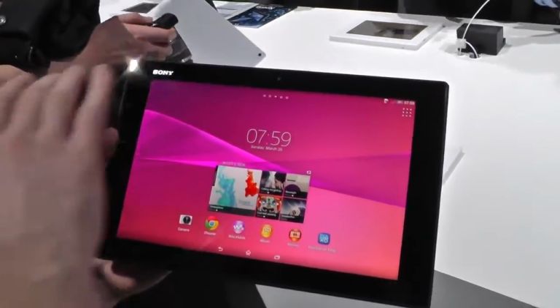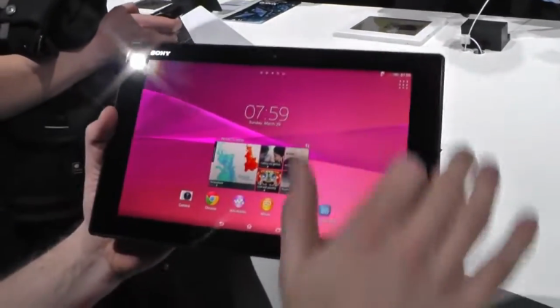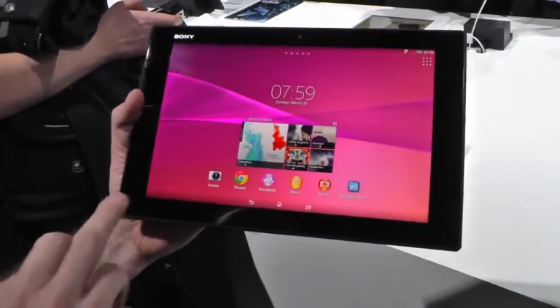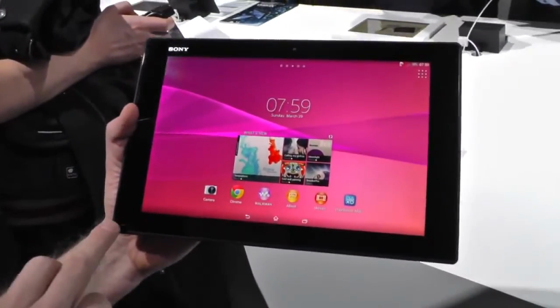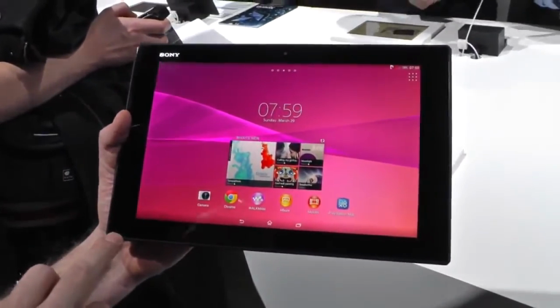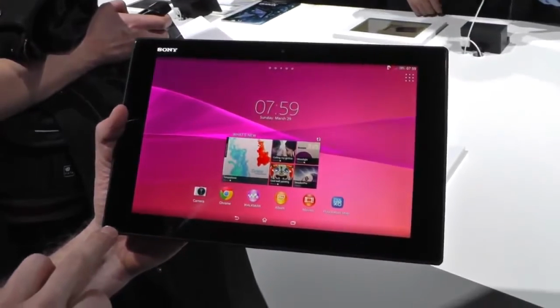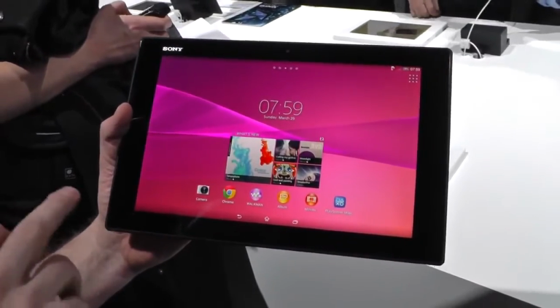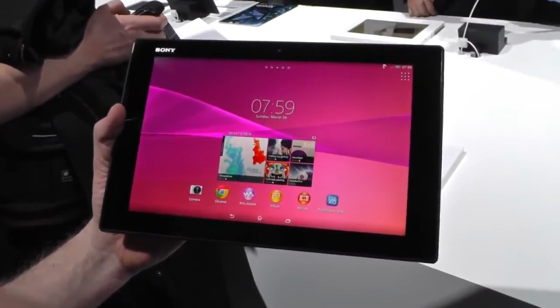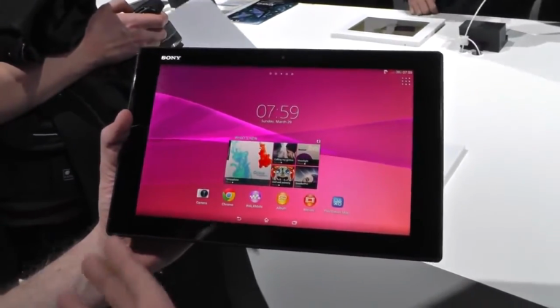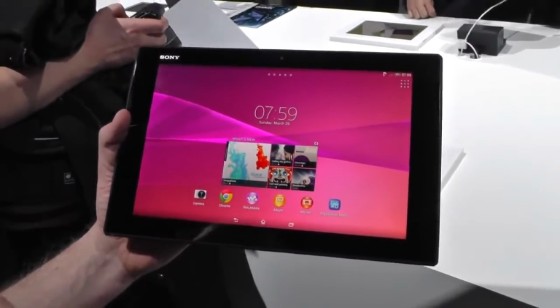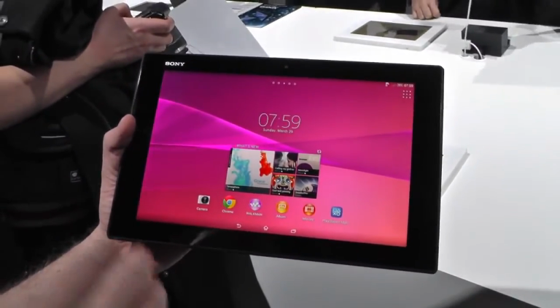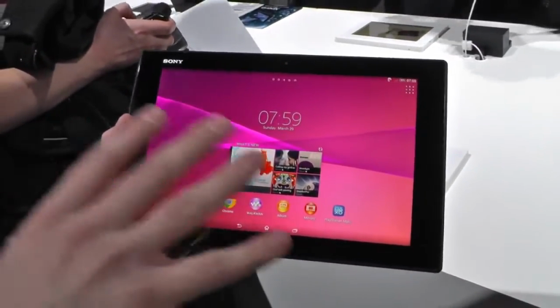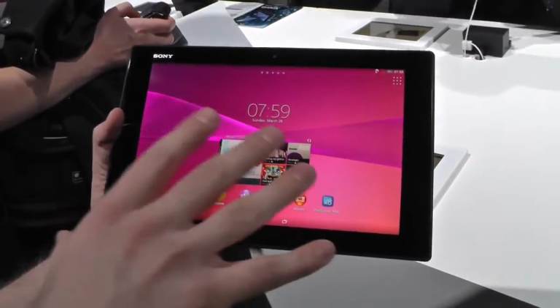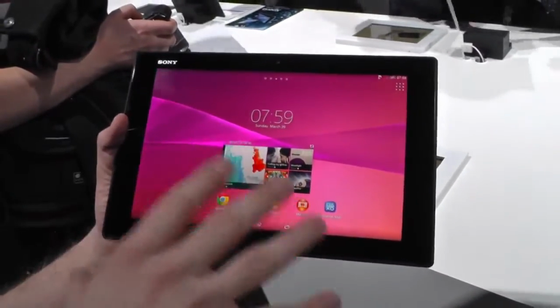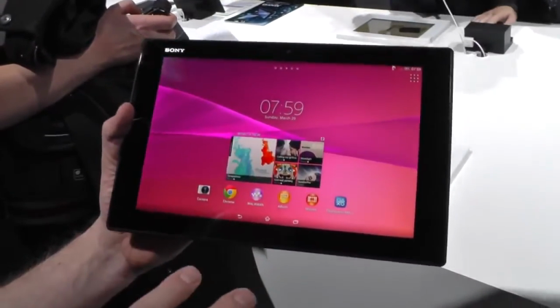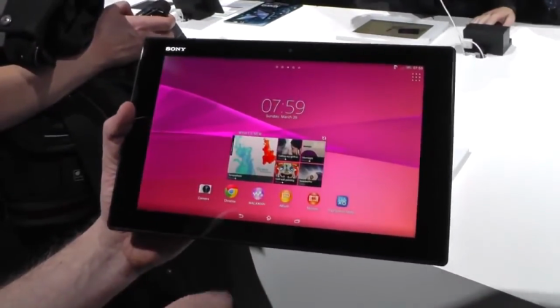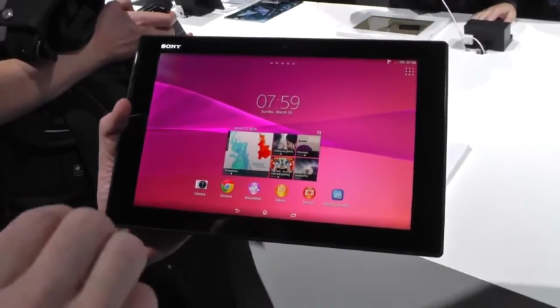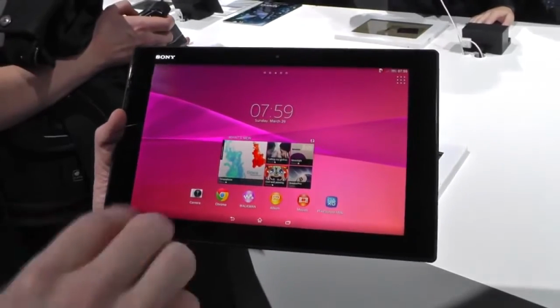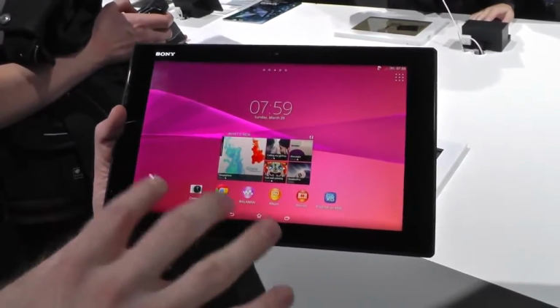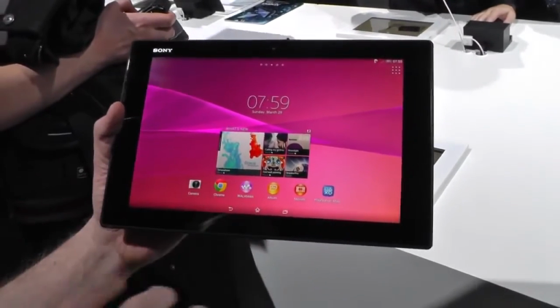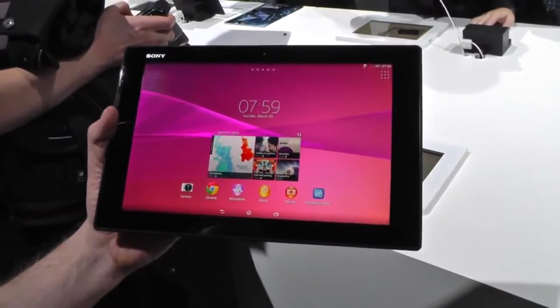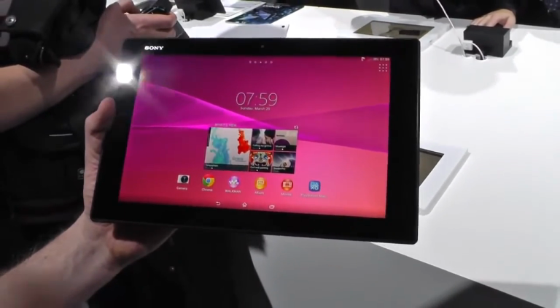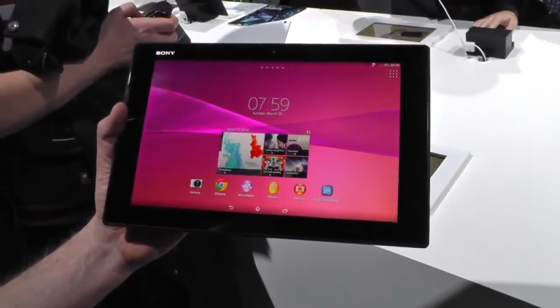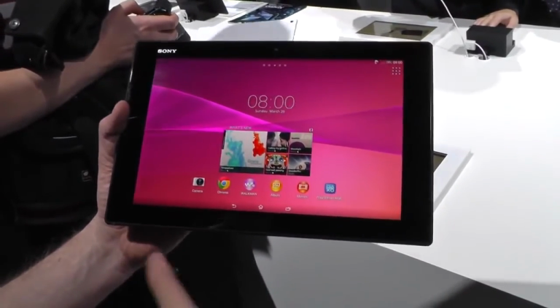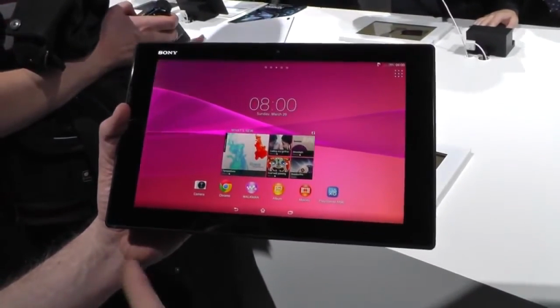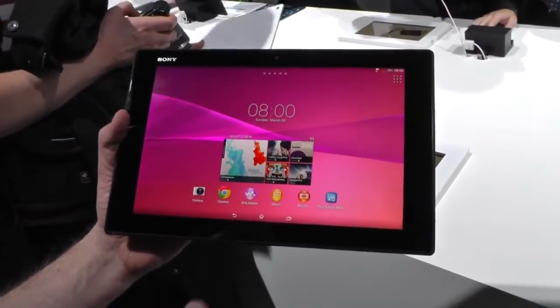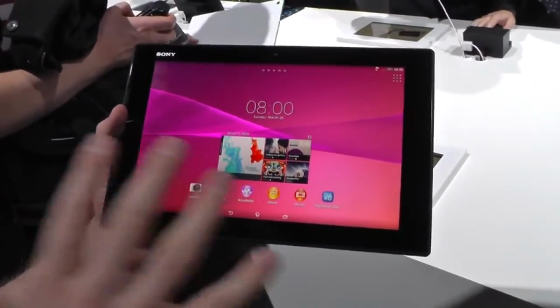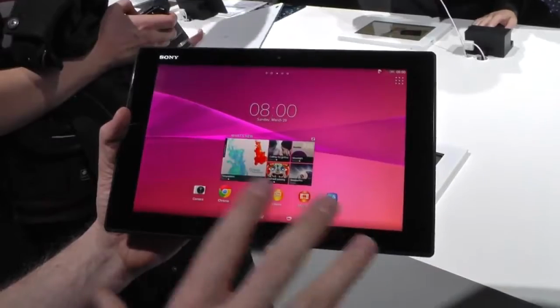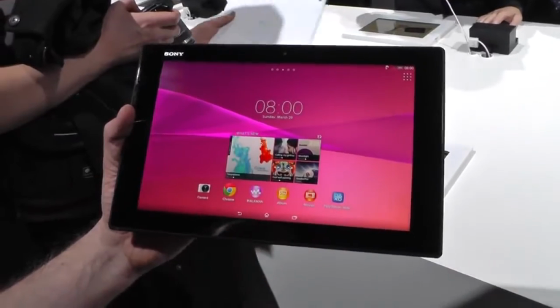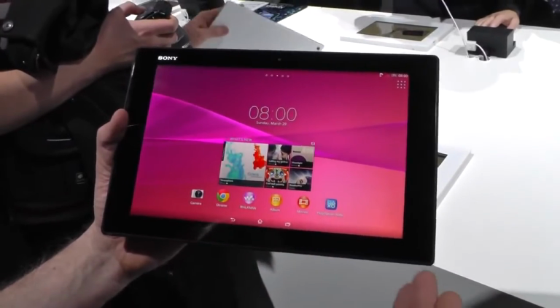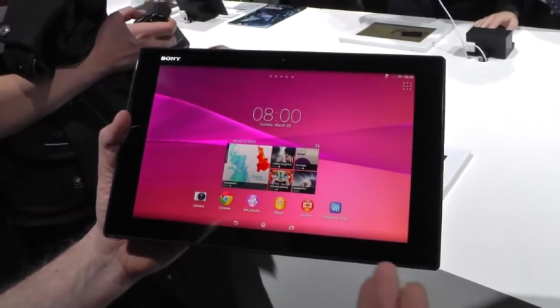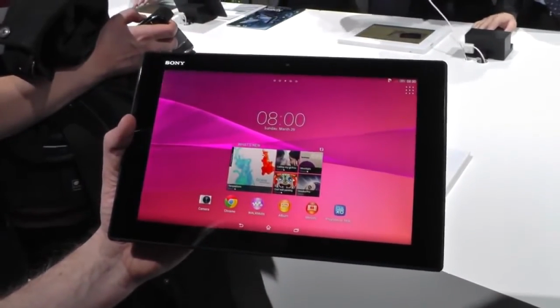The display is still 10.1 inch, but we added the Triluminous display especially for this tablet with LiveColorLab. When you look at the colors, we added one green phosphor and one red phosphor to make better colors — a richer, wider palette of colors.